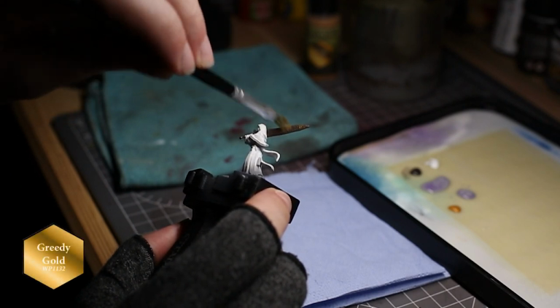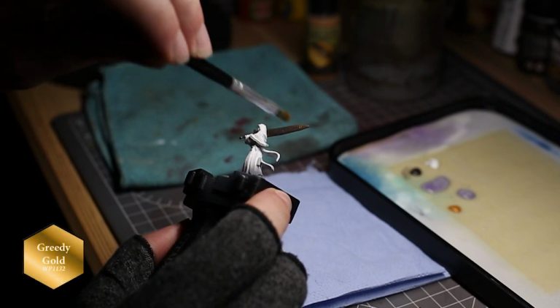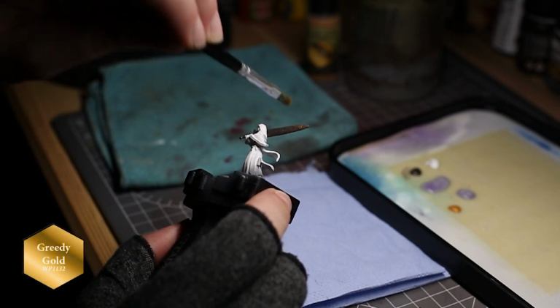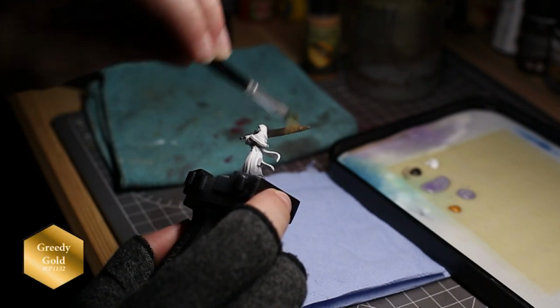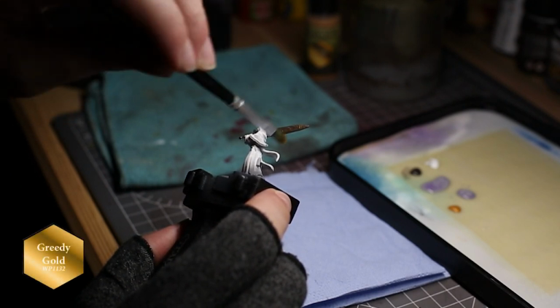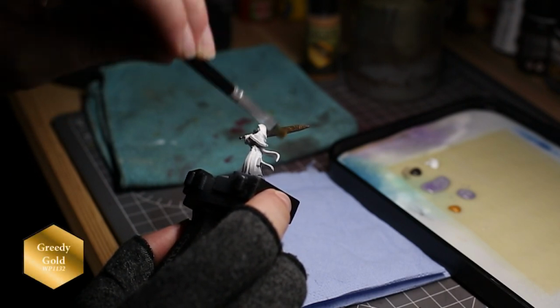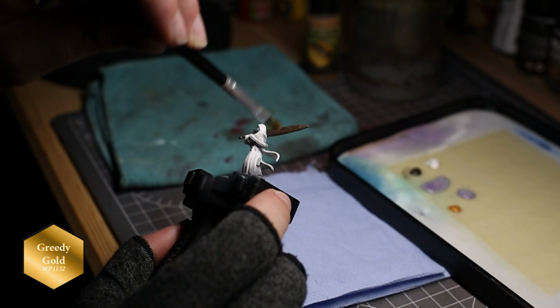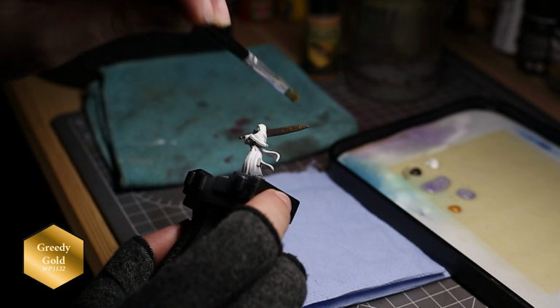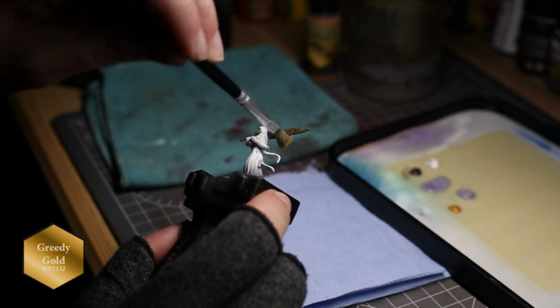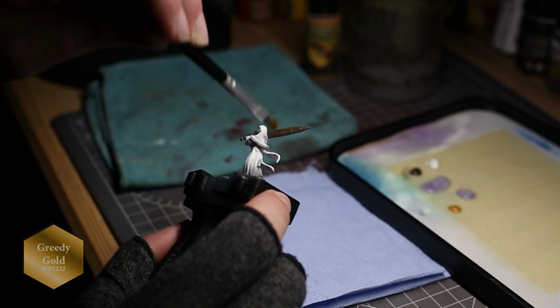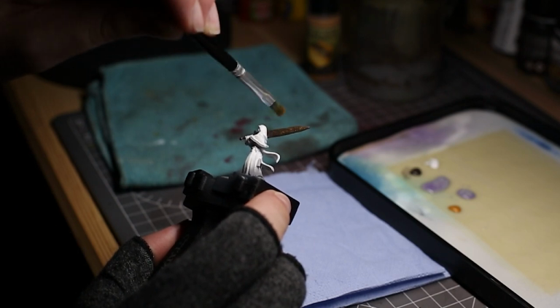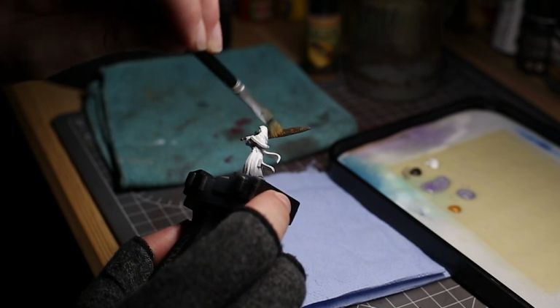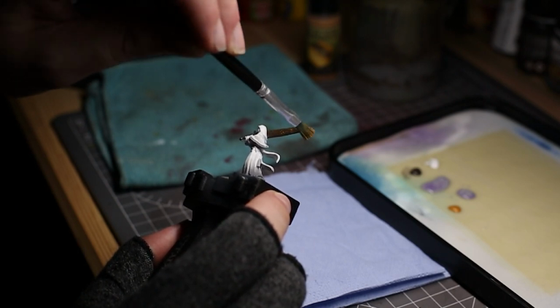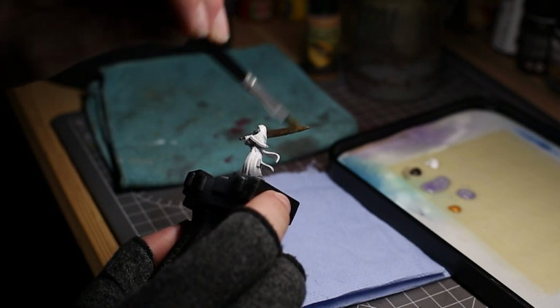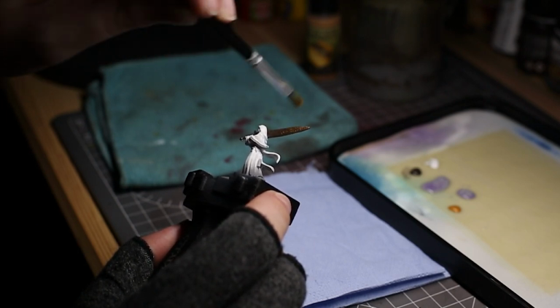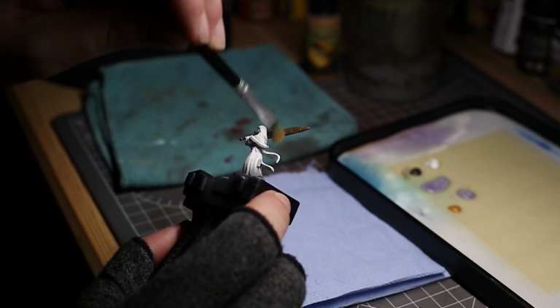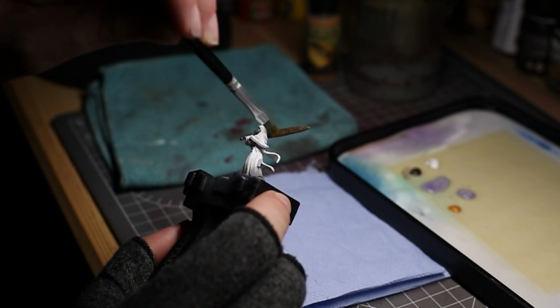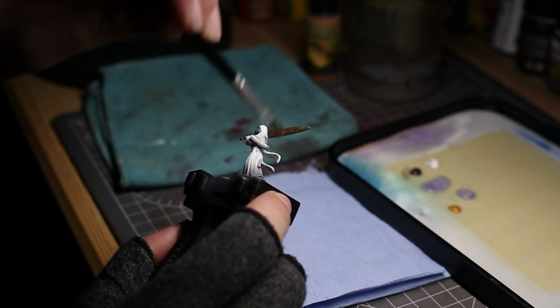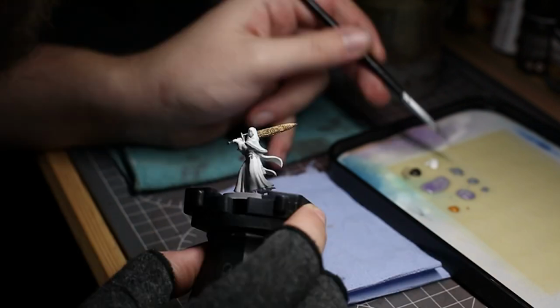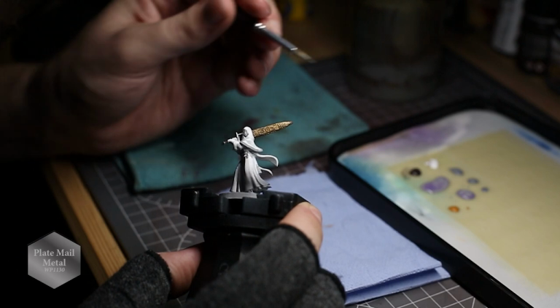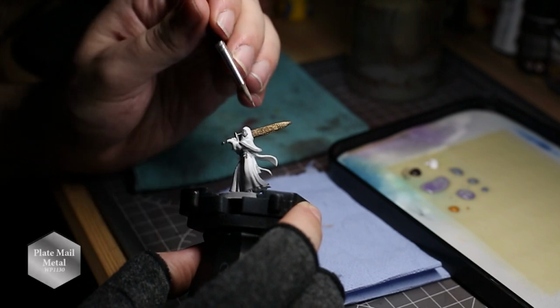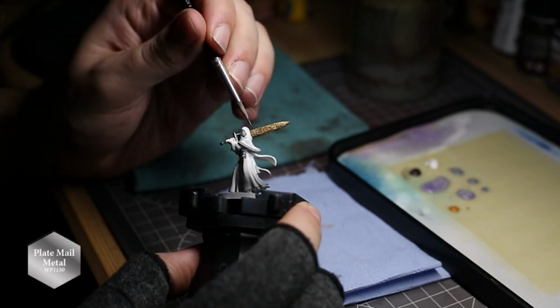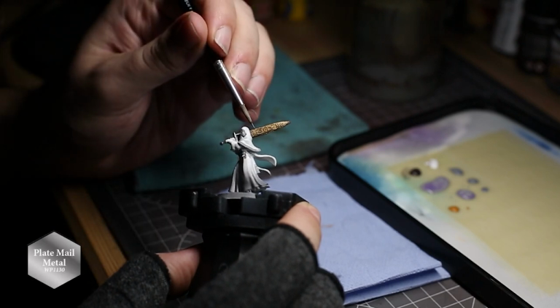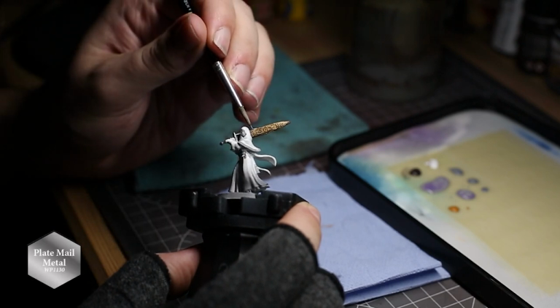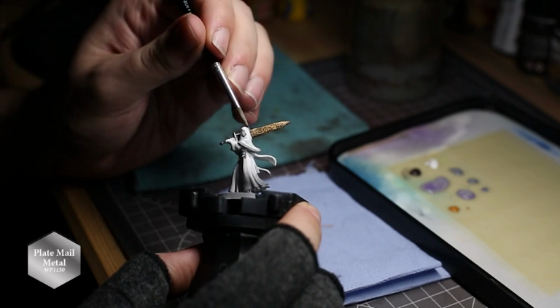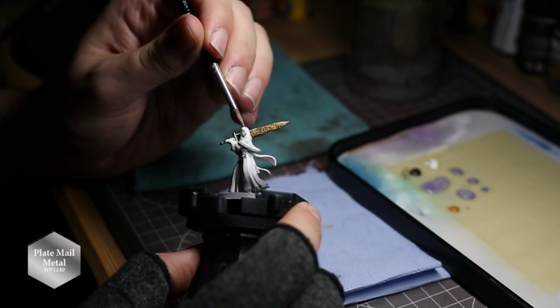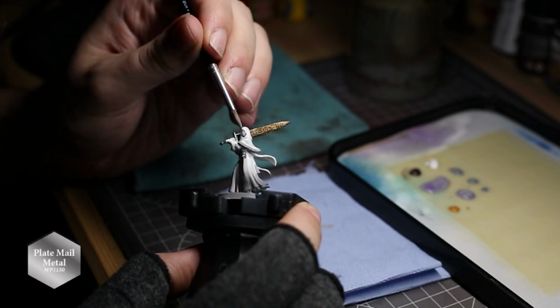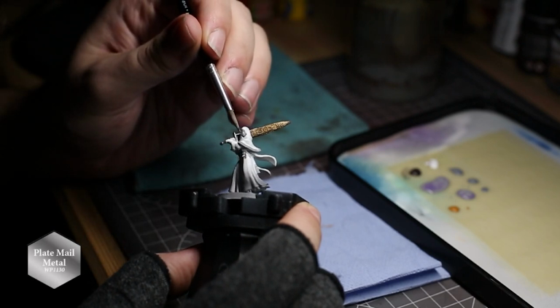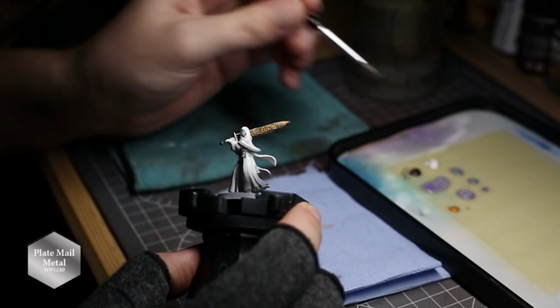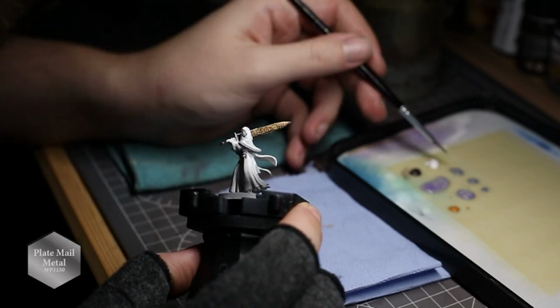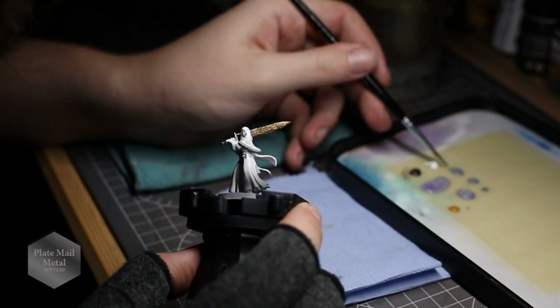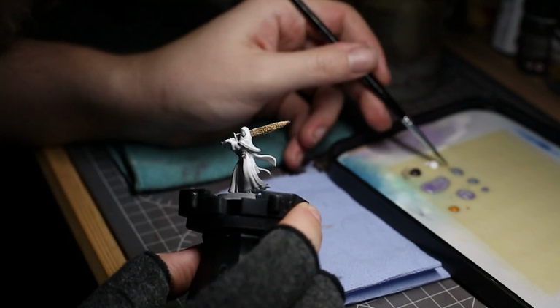Next I took Army Painter's Greedy Gold and dry brushed this onto the blade to highlight the decal on the blade, and then finished this off with Army Painter's Plate Mail Metal, which I used to paint the edge and trim of the blade itself.